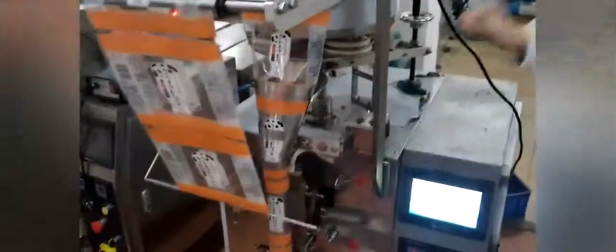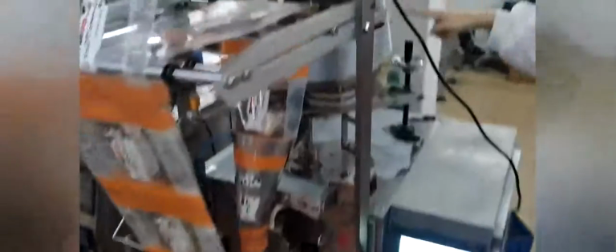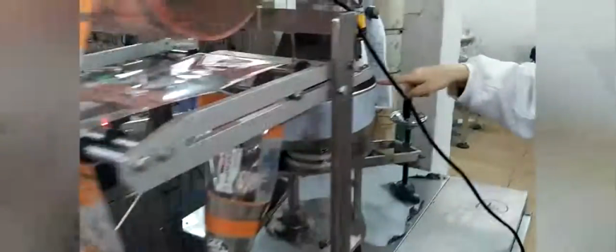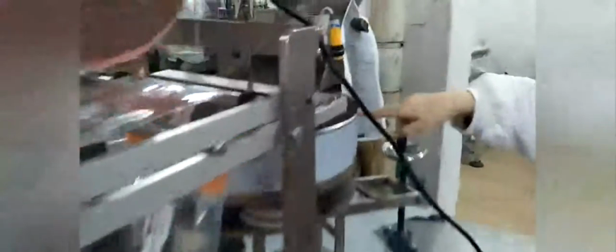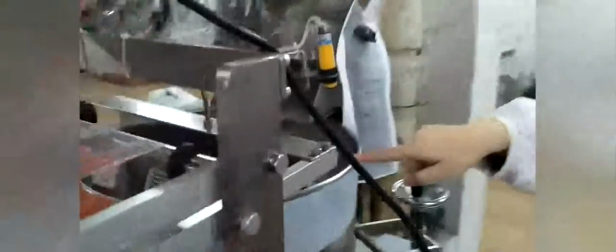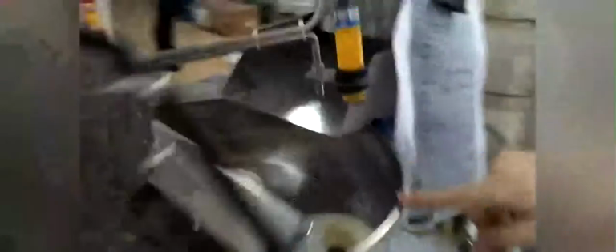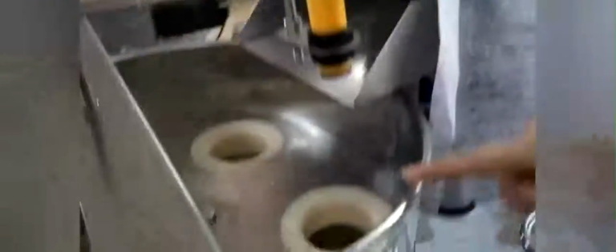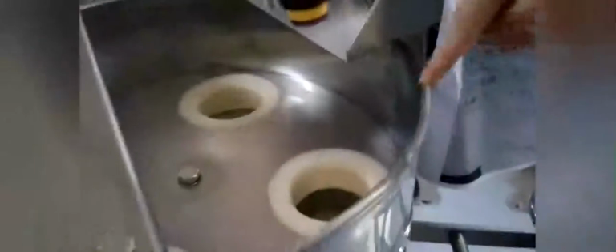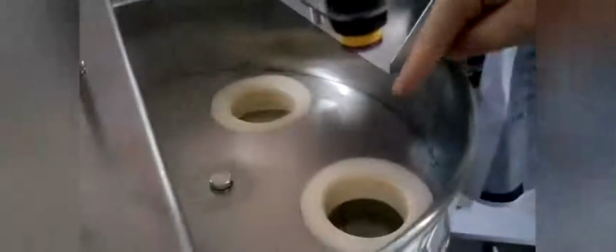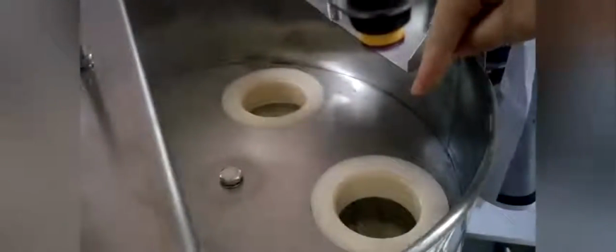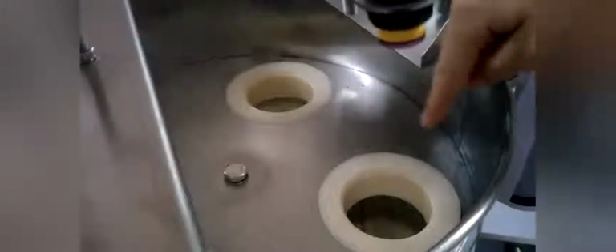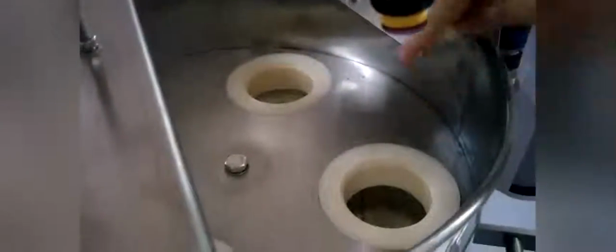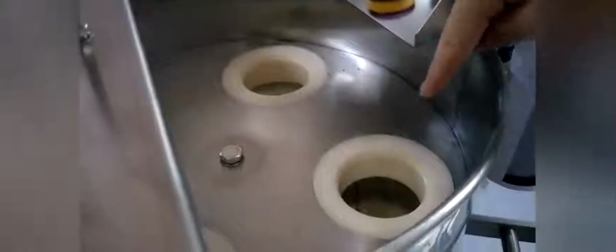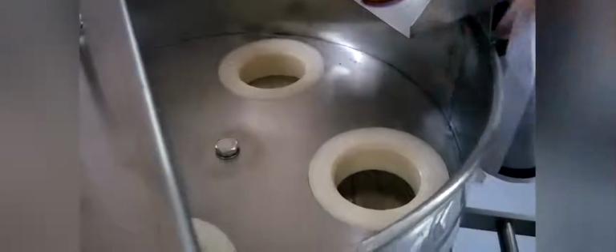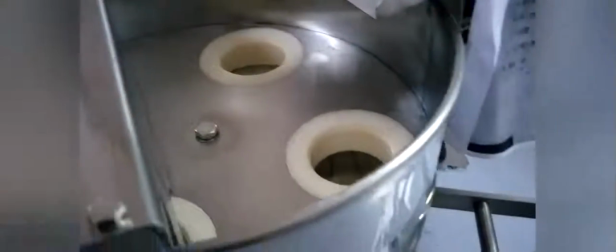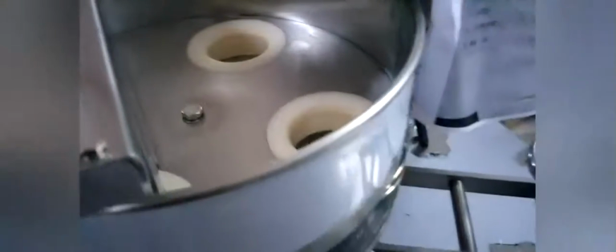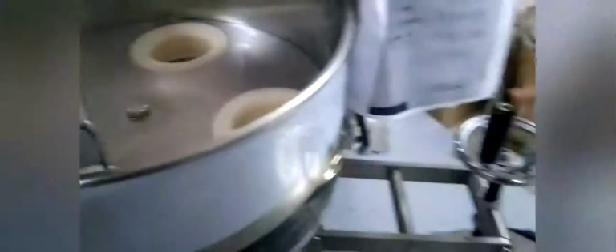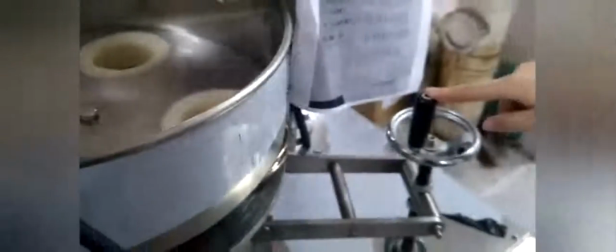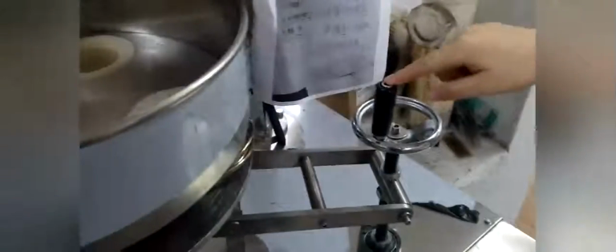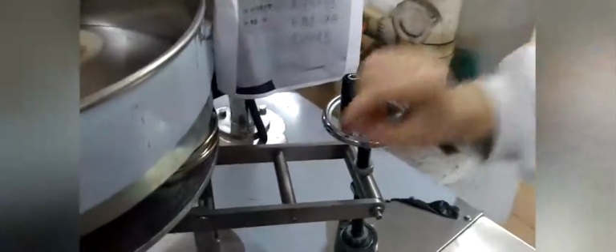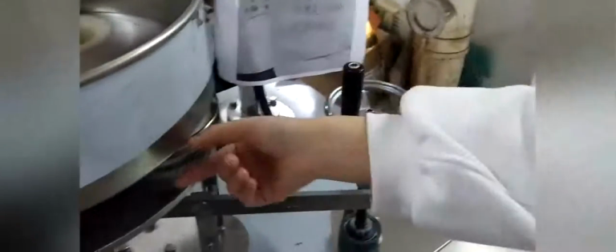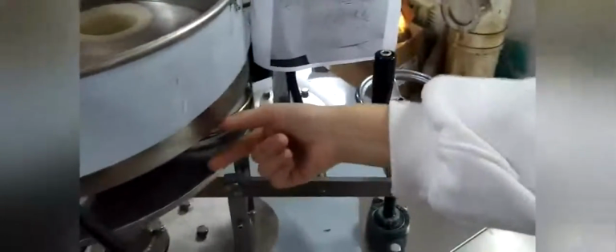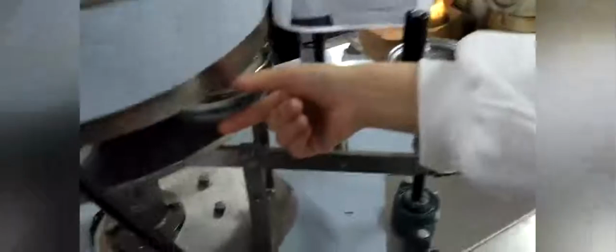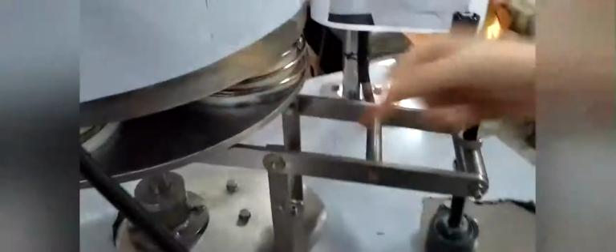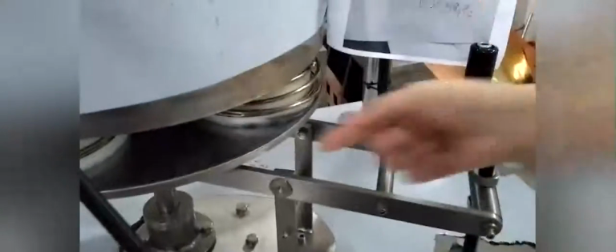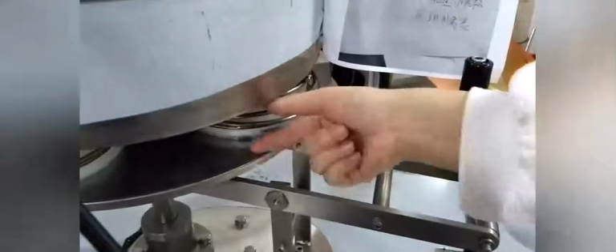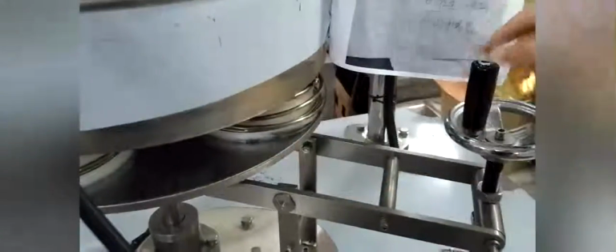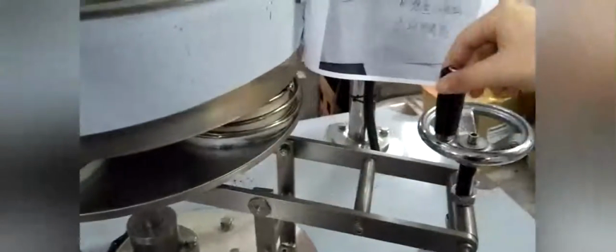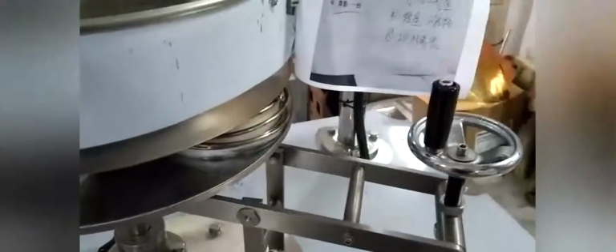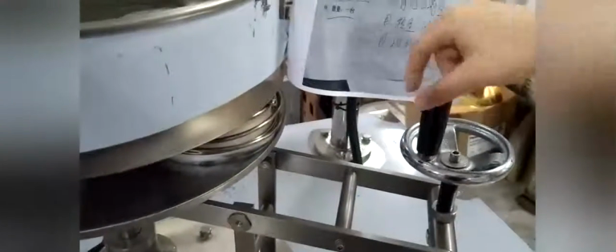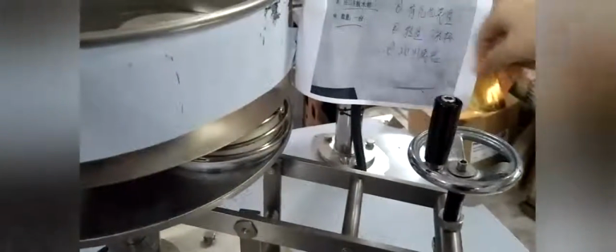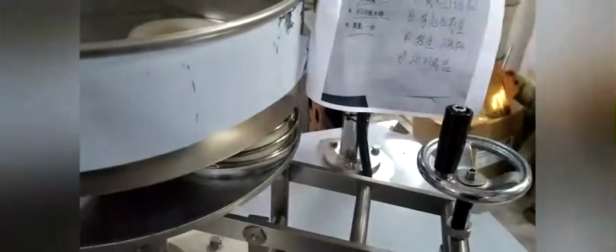Here is the volume cup. There are many layers and here you can adjust the layers higher like this. Just turn right or turn left is okay.